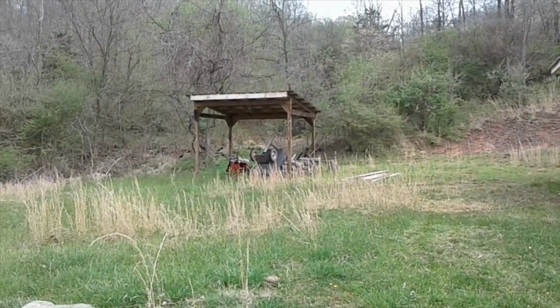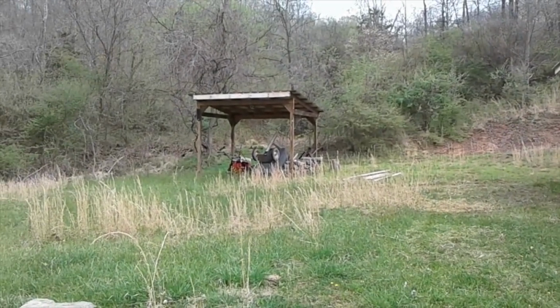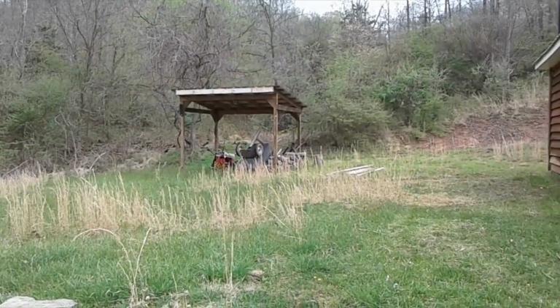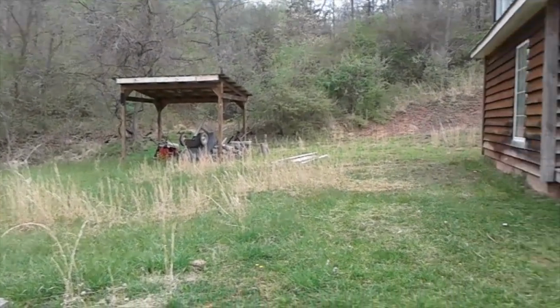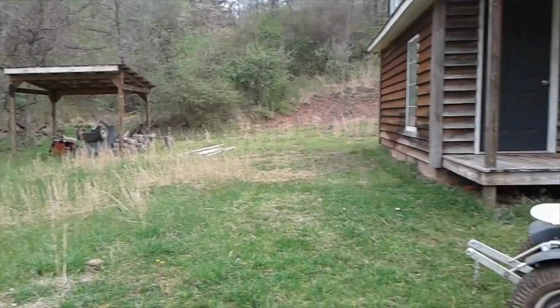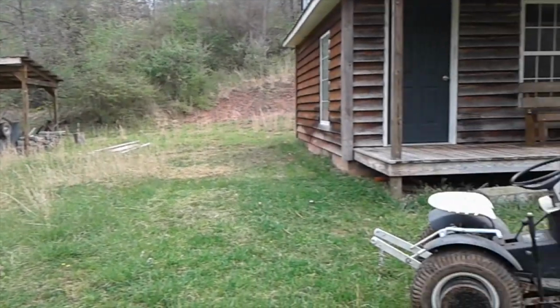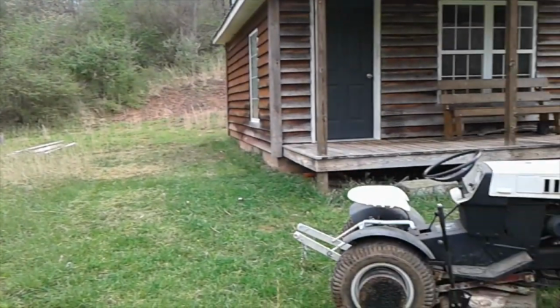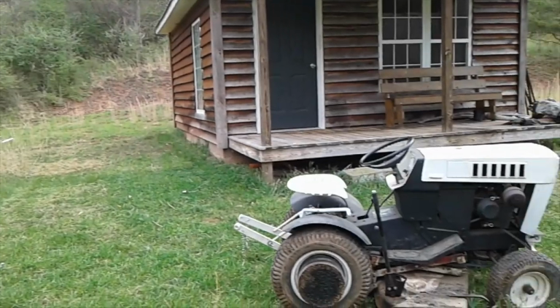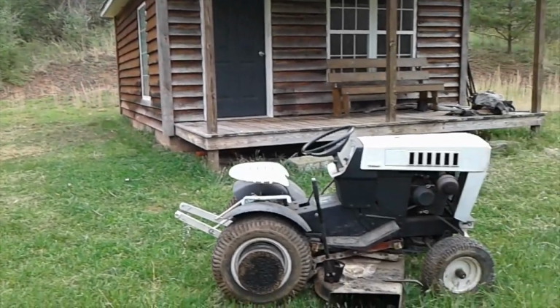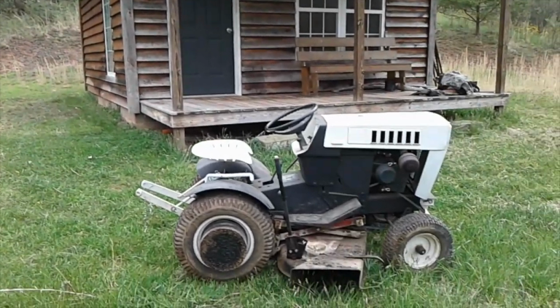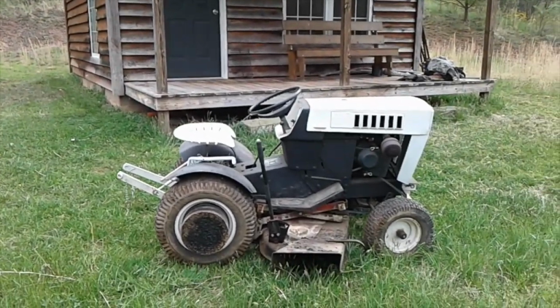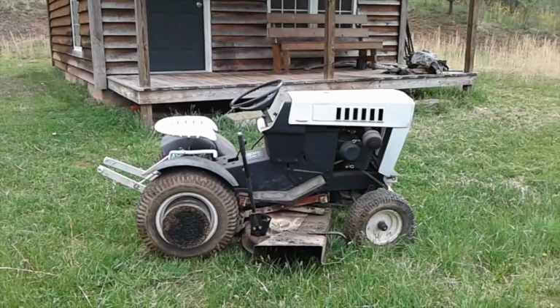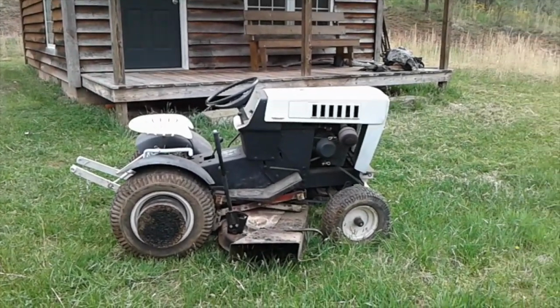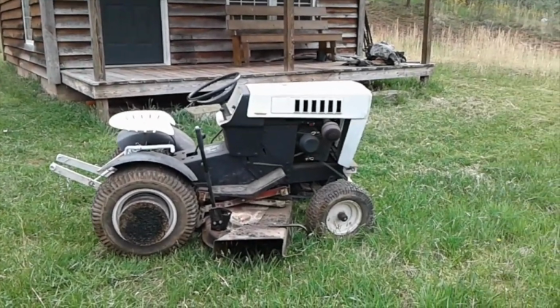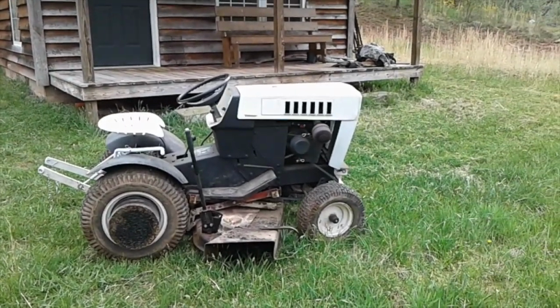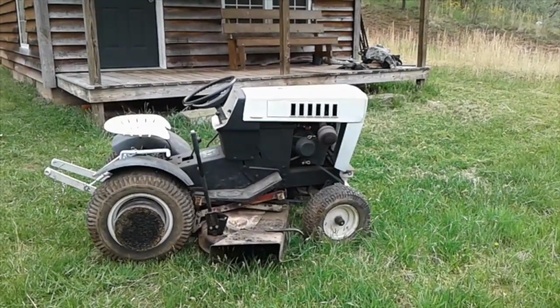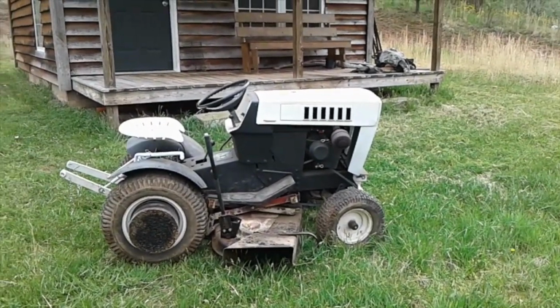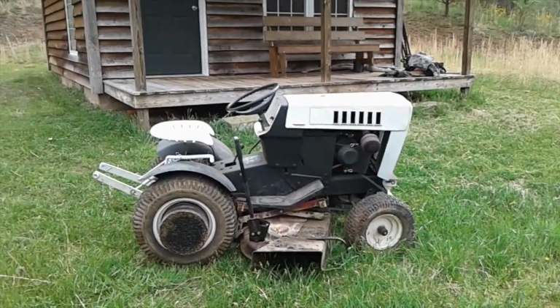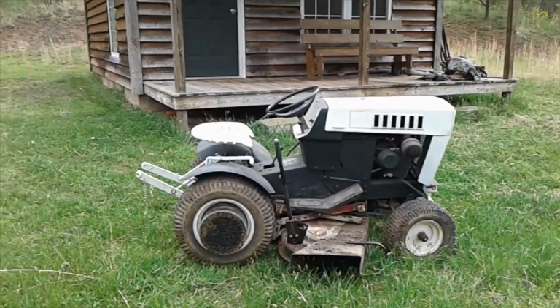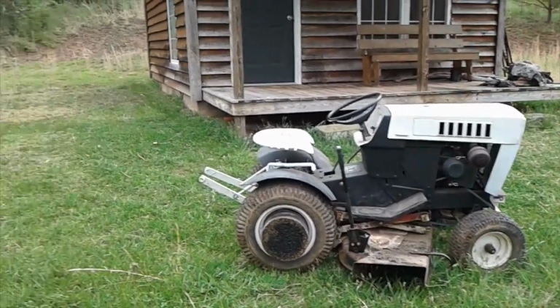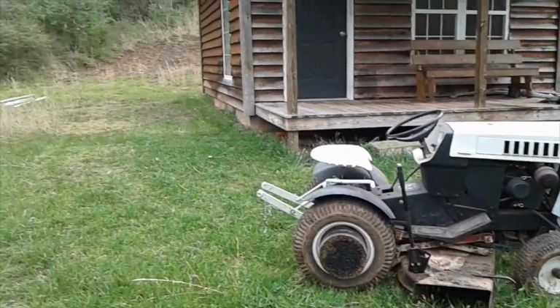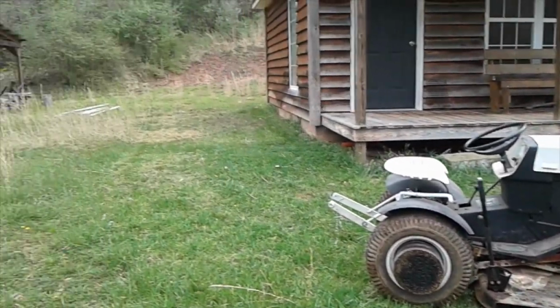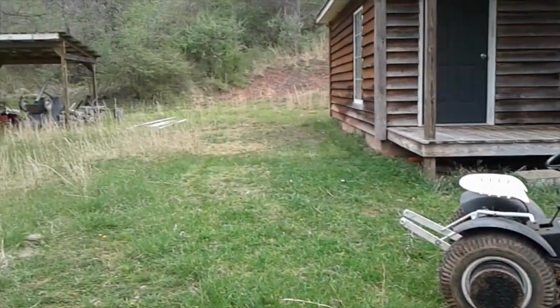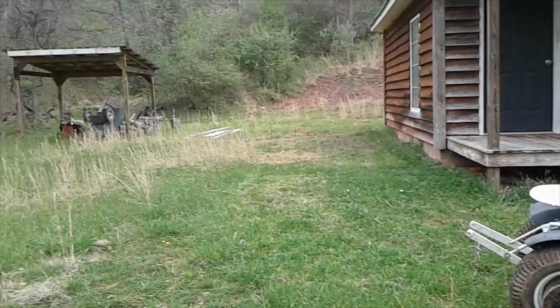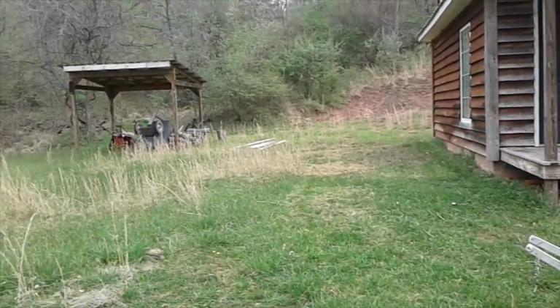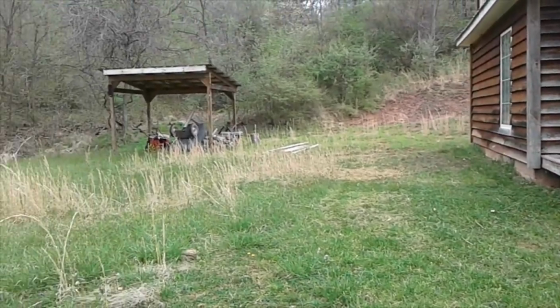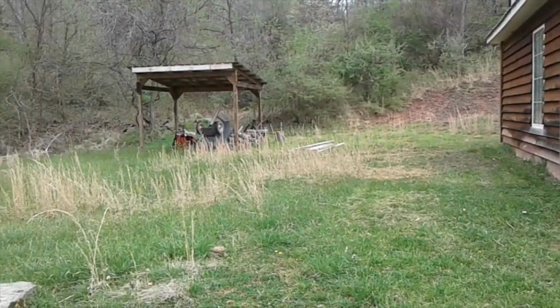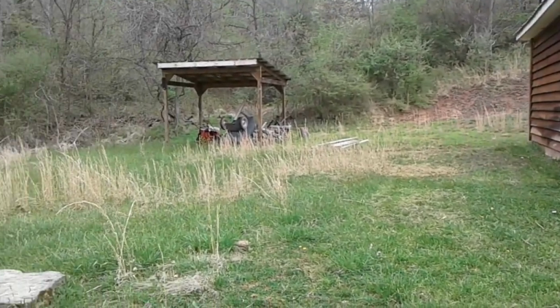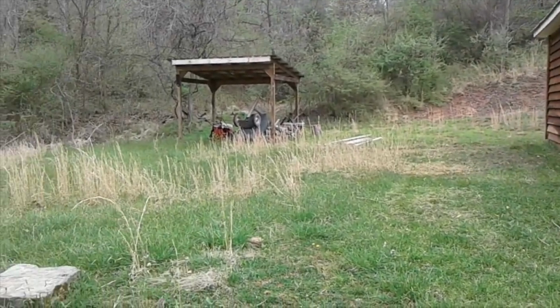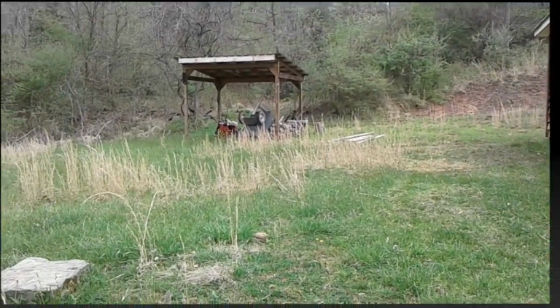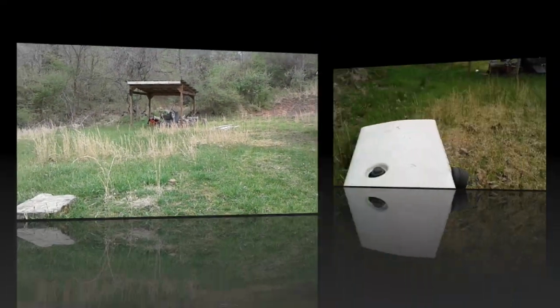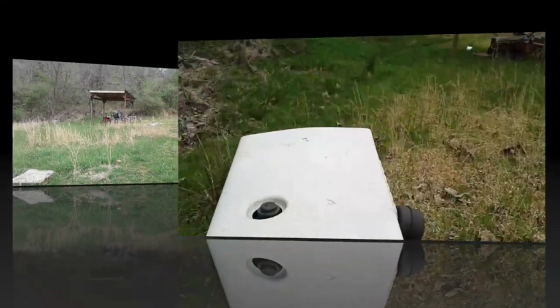I'll put the 72, which I brought up here today, in the shed once I get the shed cleaned out.